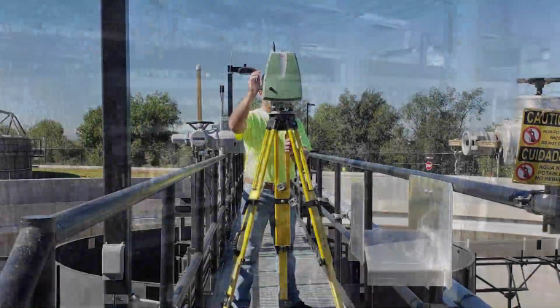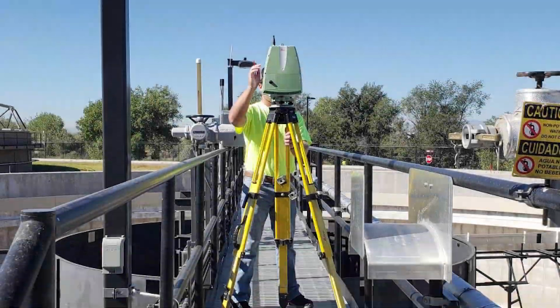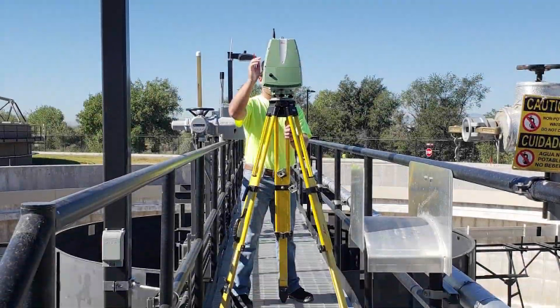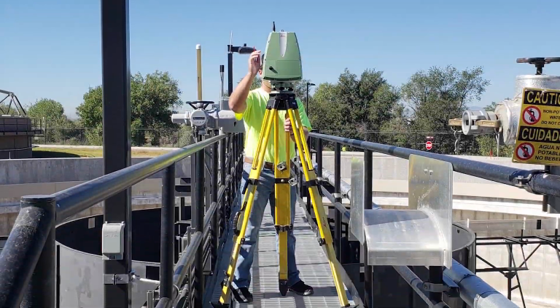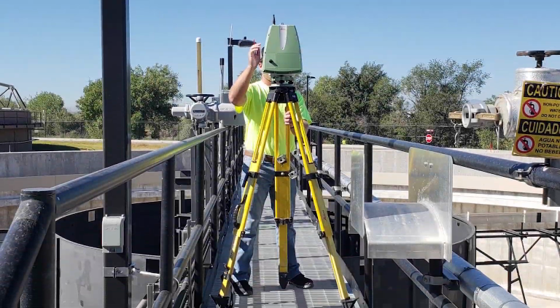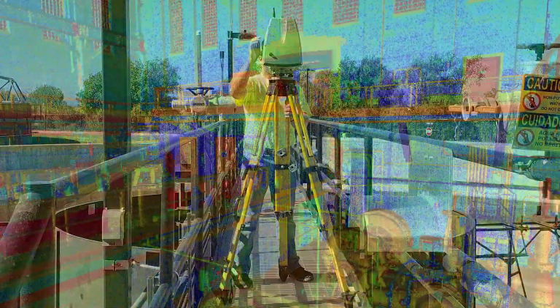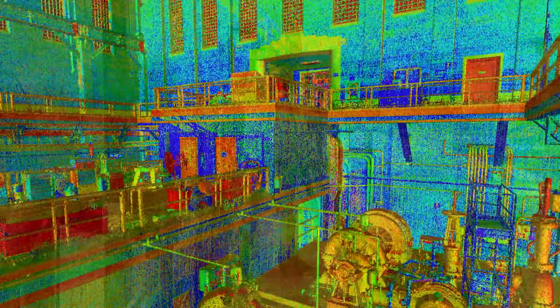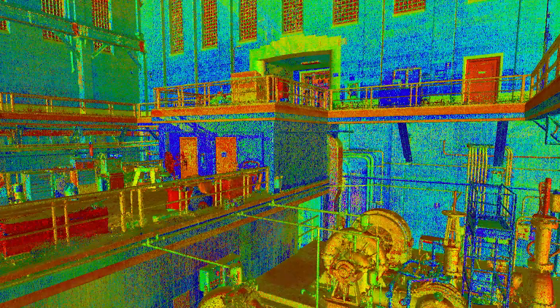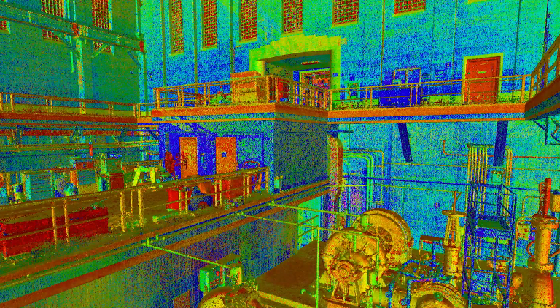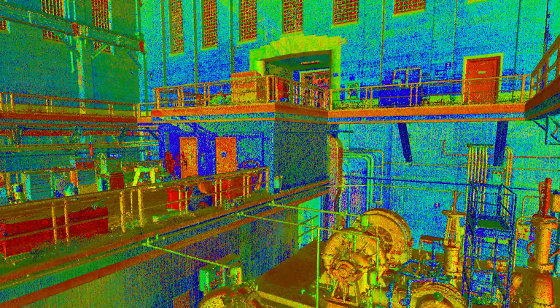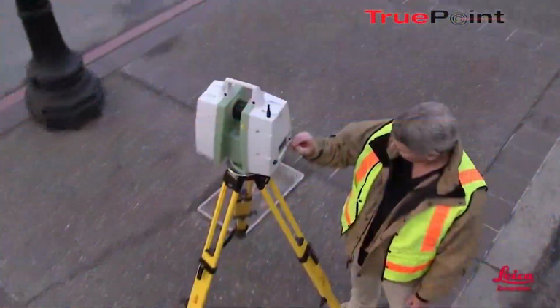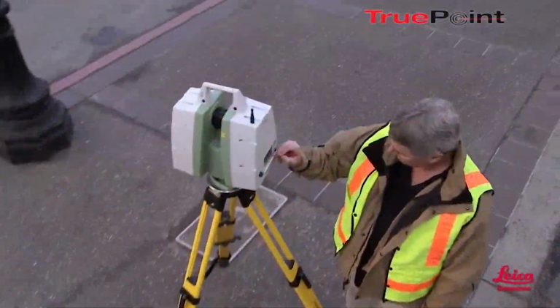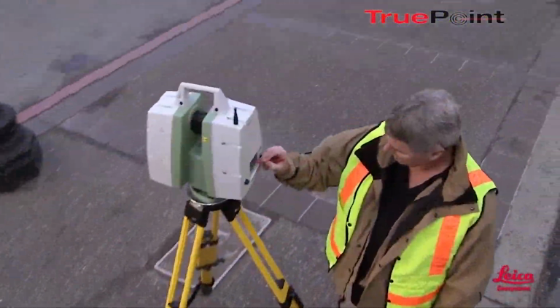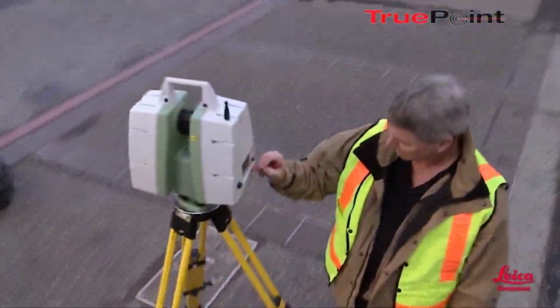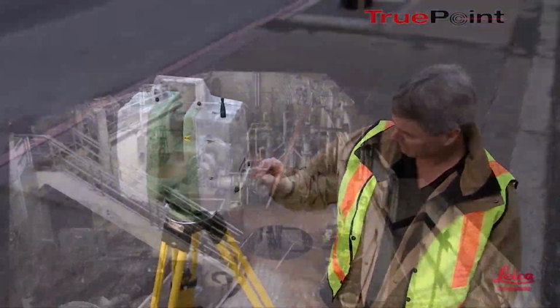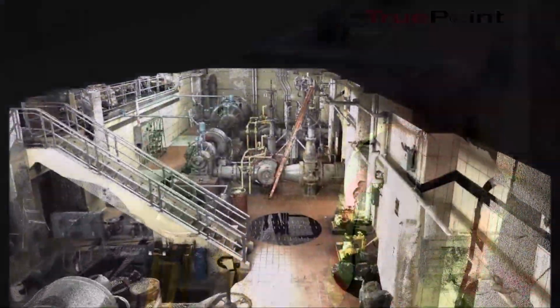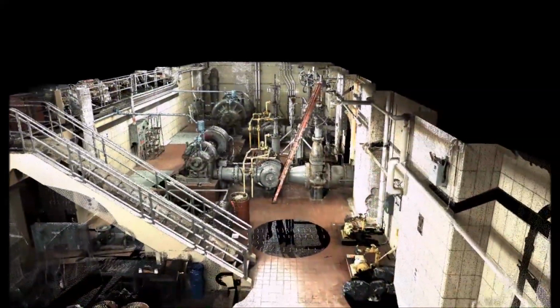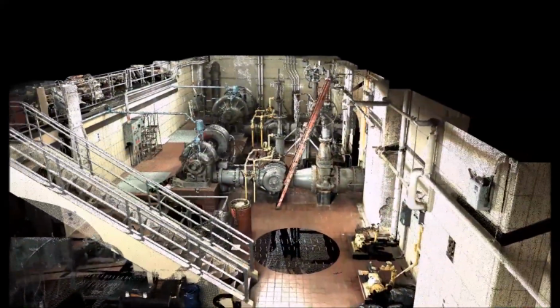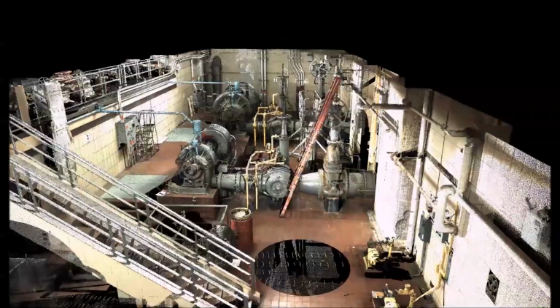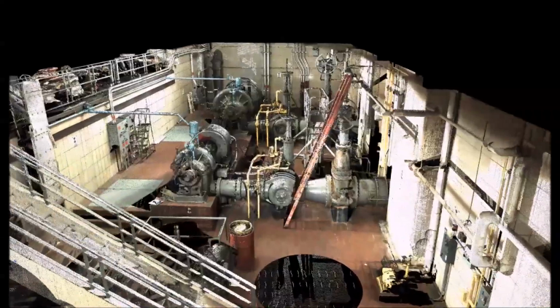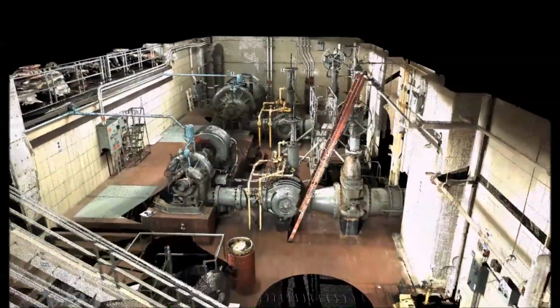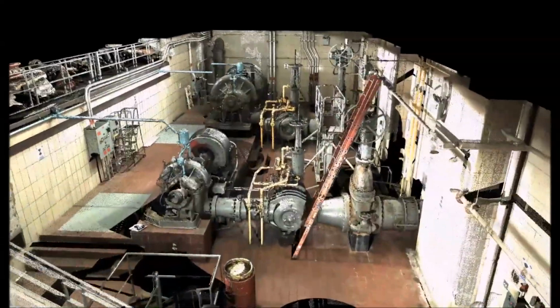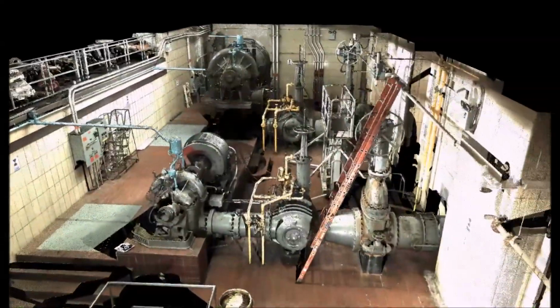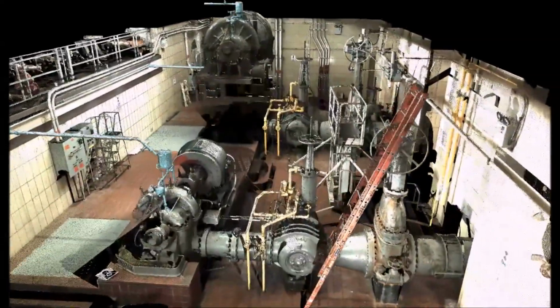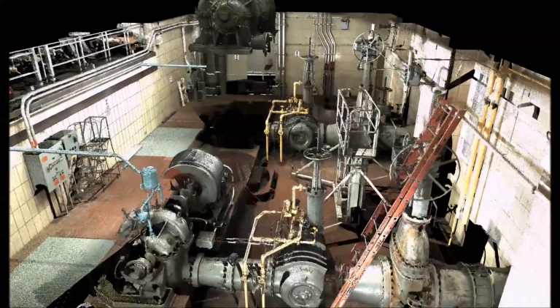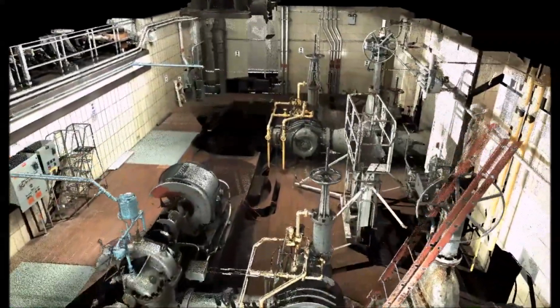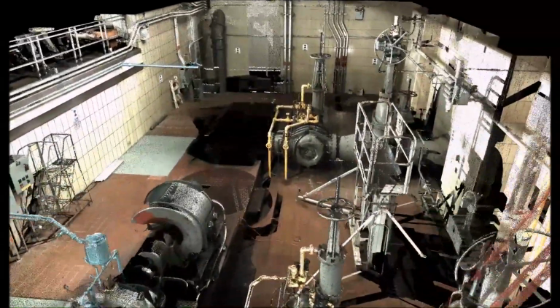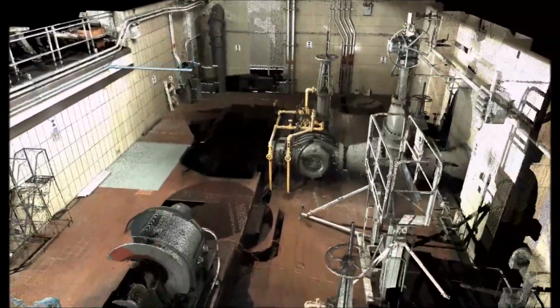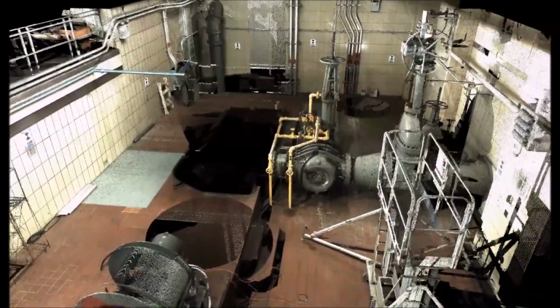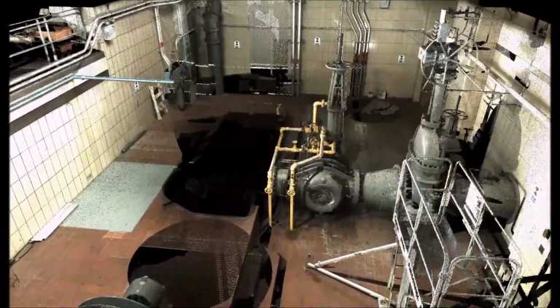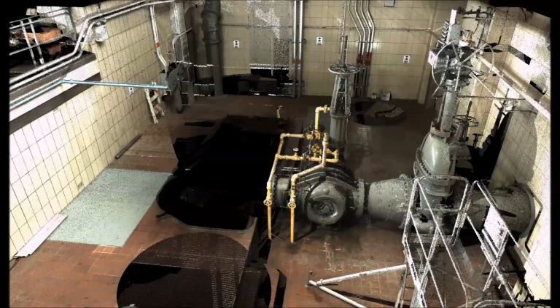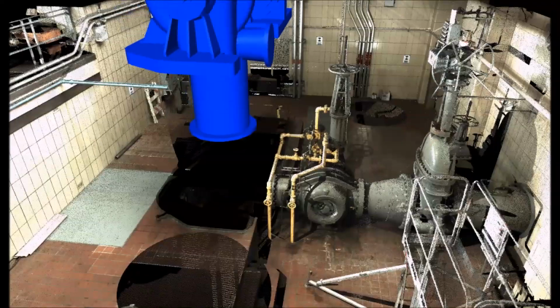We quickly mobilize to each site and capture point cloud data using industry-leading Leica laser scanners. TruePoint's unmatched data collection aids in facility upgrades while reducing change orders and delays due to clashes that would have otherwise gone undetected.